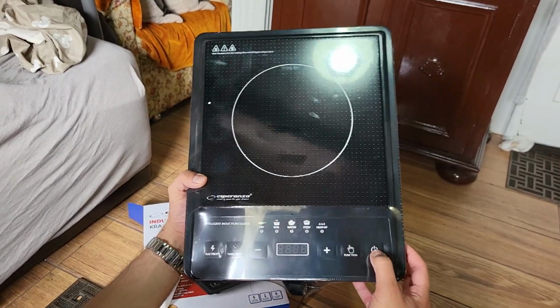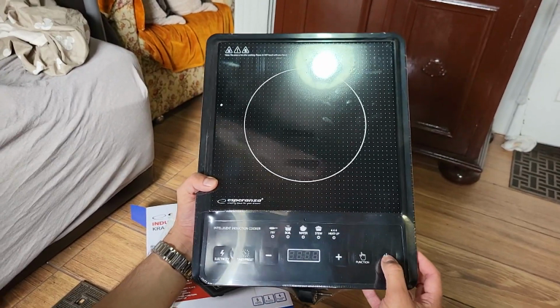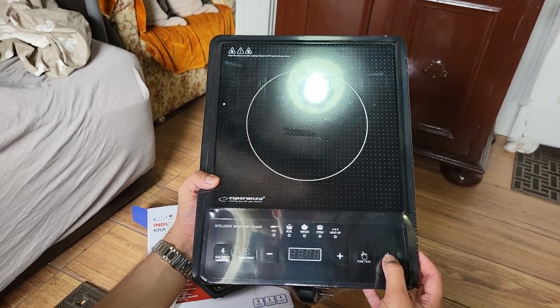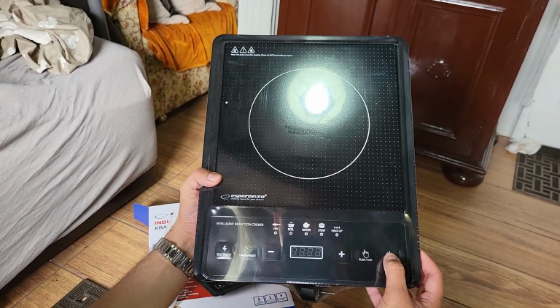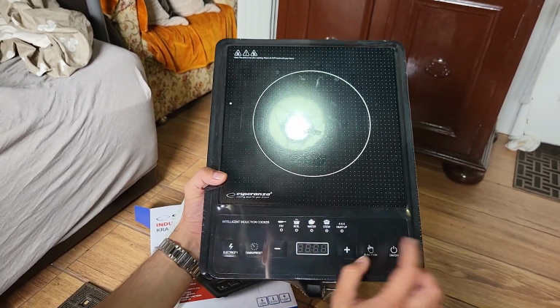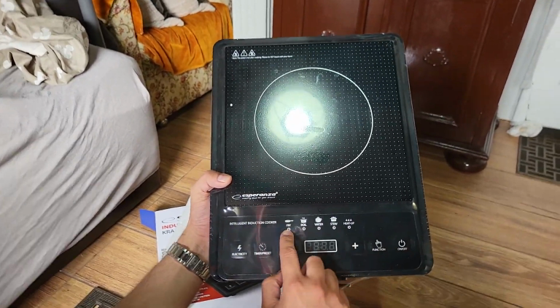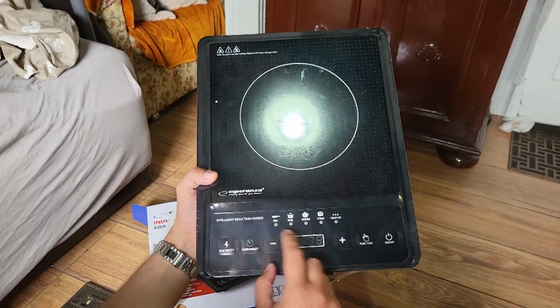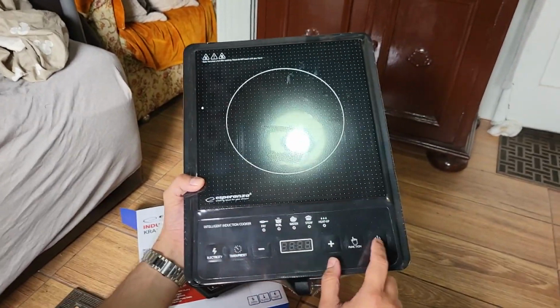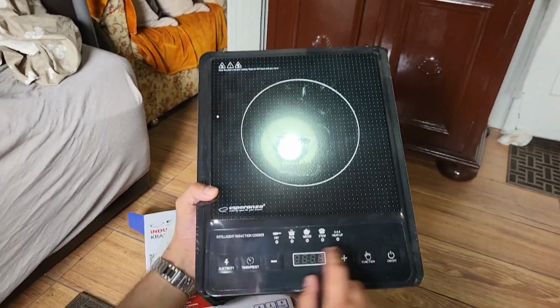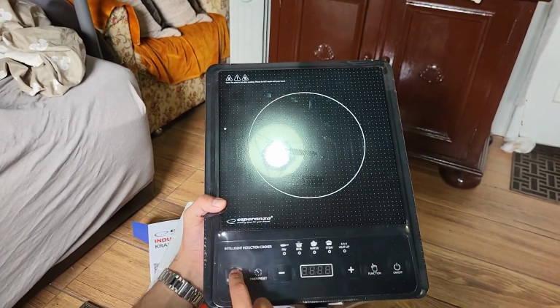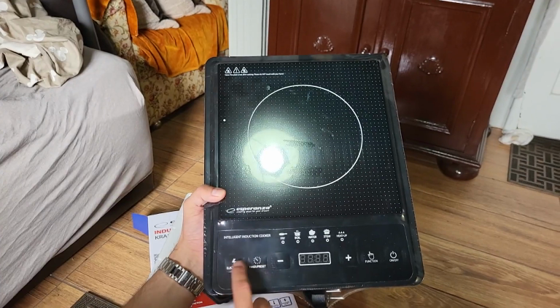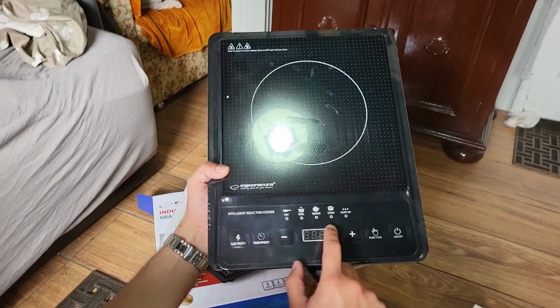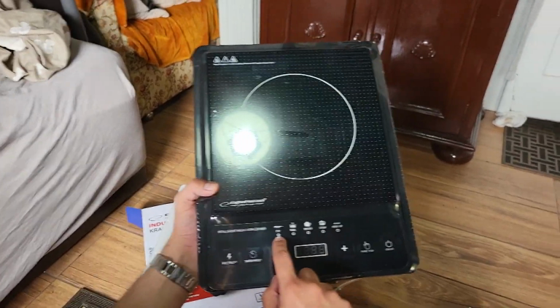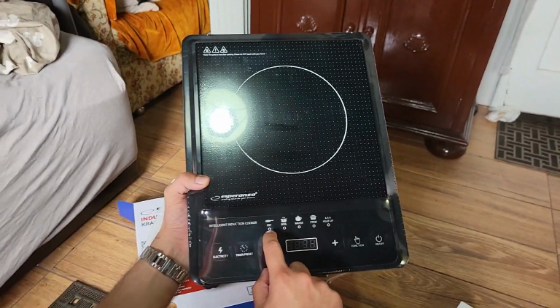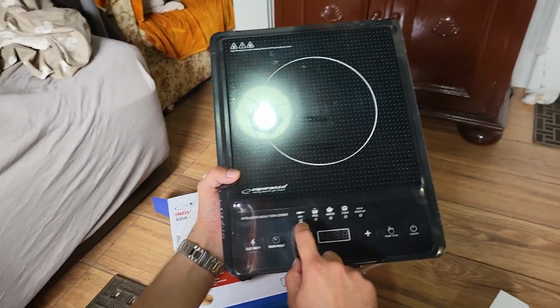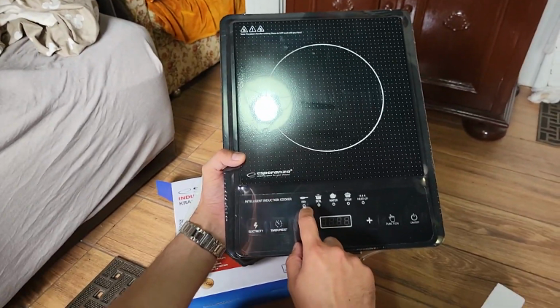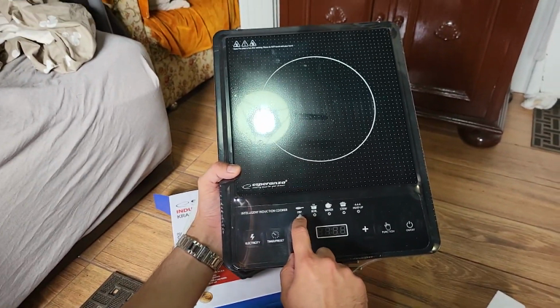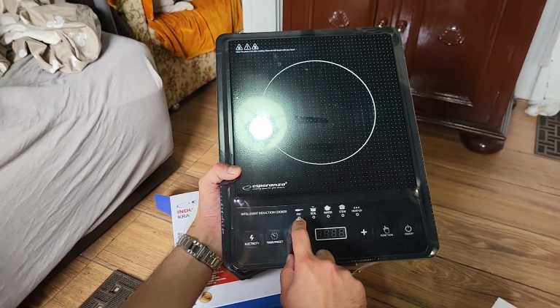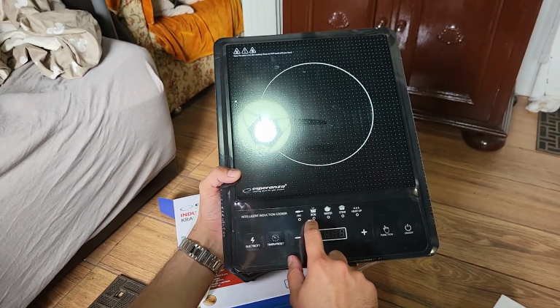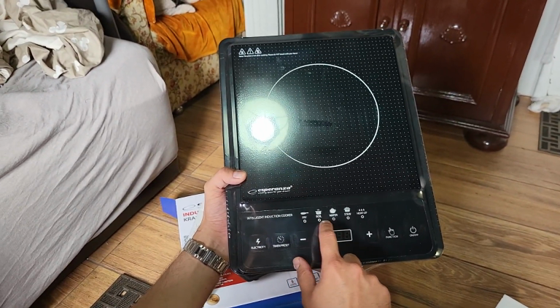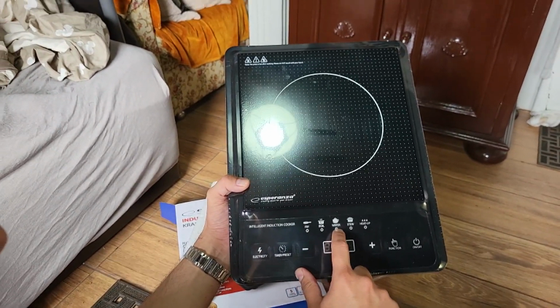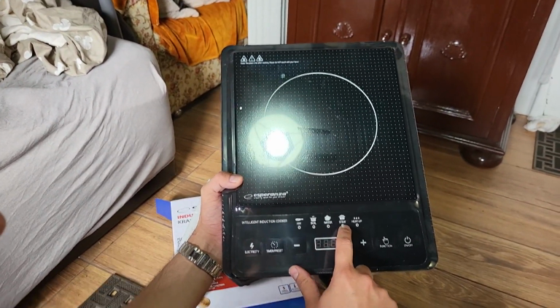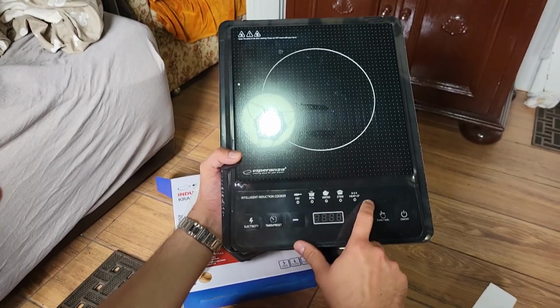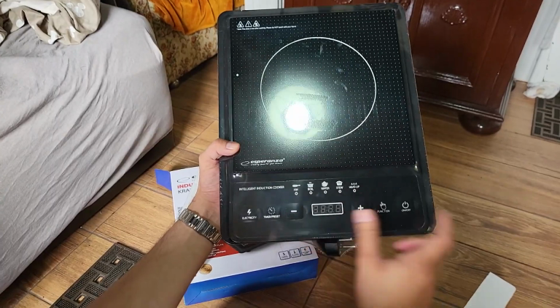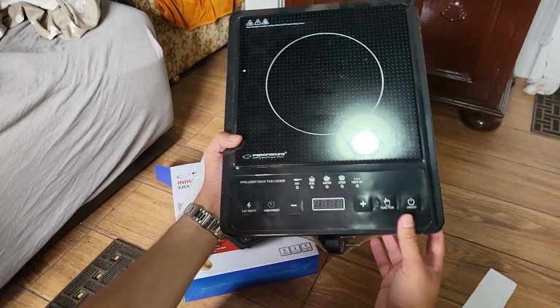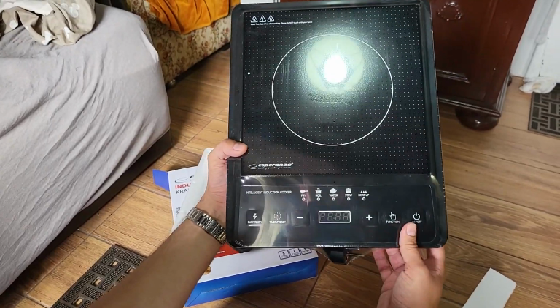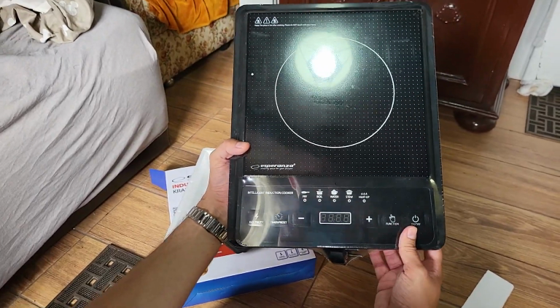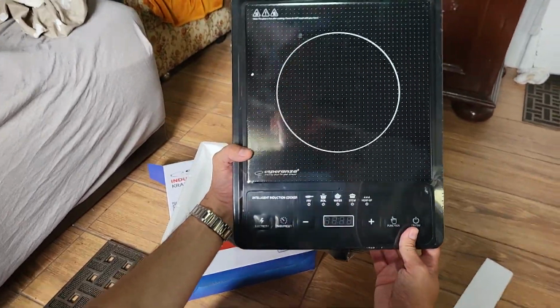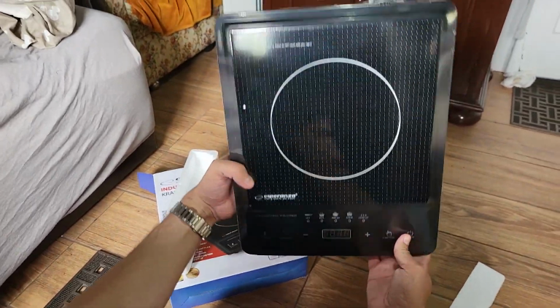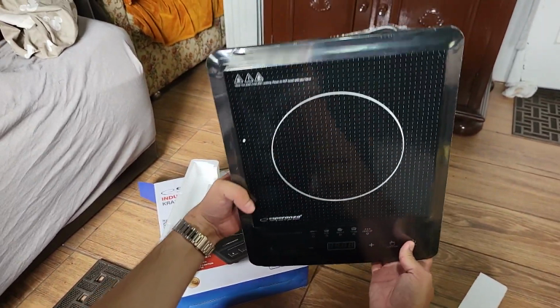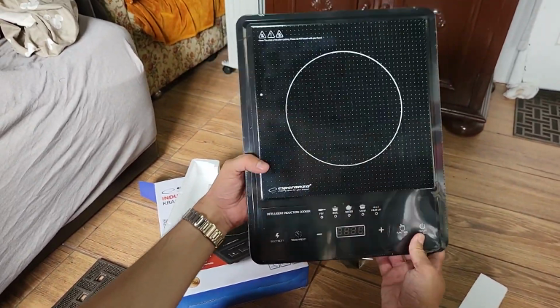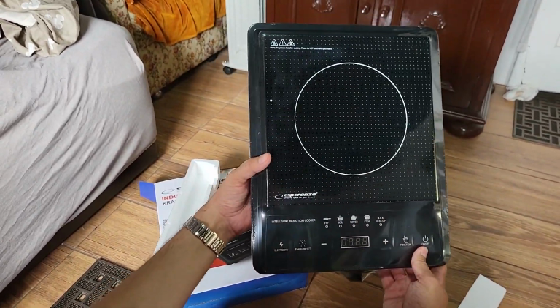You have the on/off button, and basically when you plug it in you can choose between the fry, boil, water, stew, and heat up functions. So yeah, that's about it.